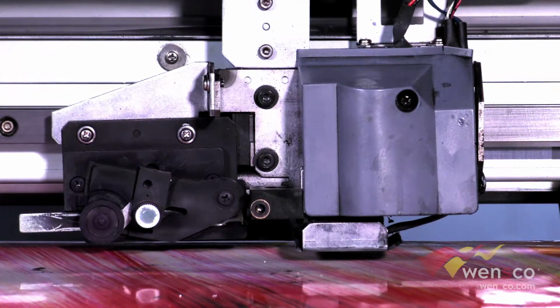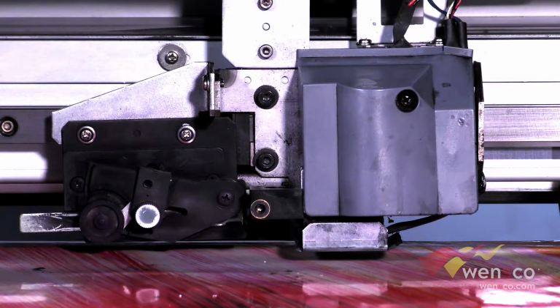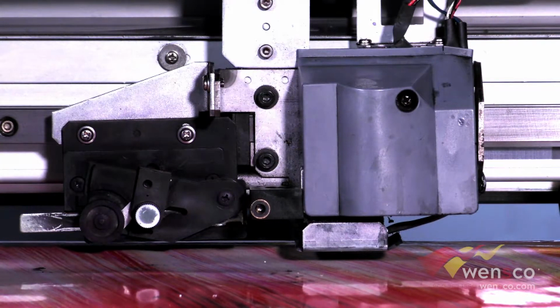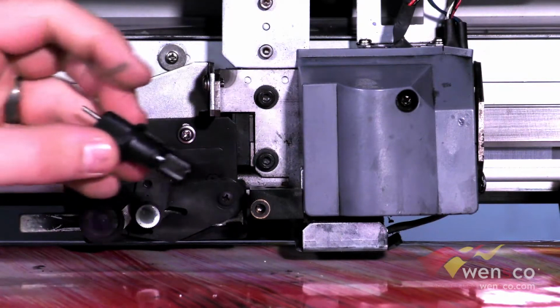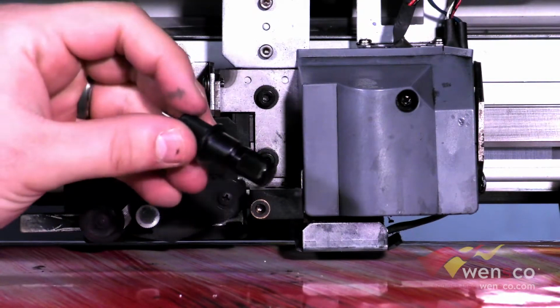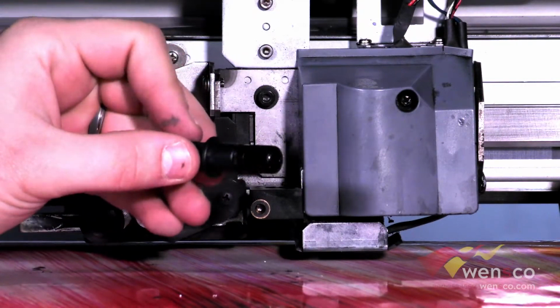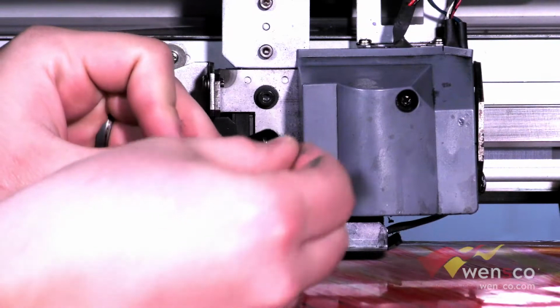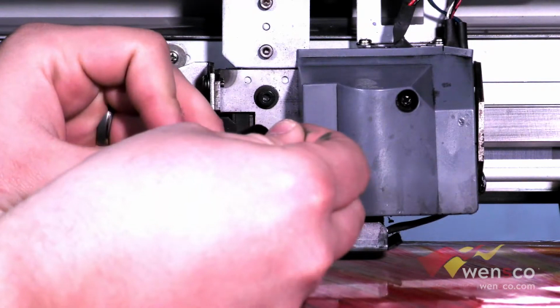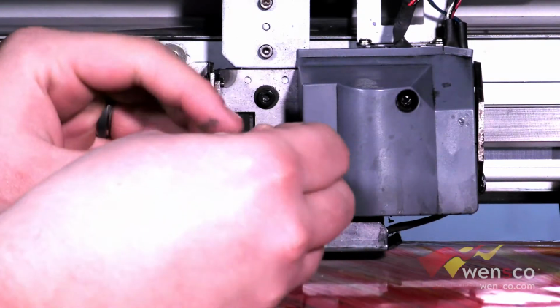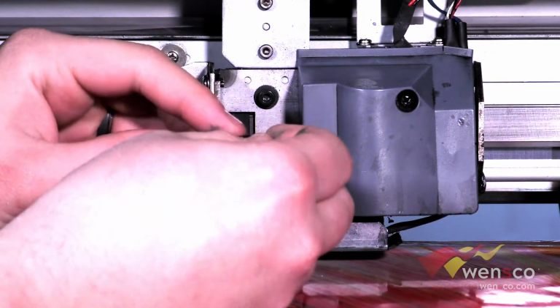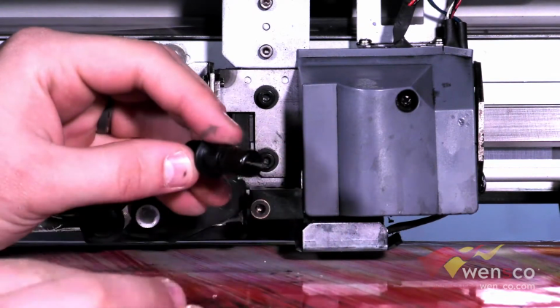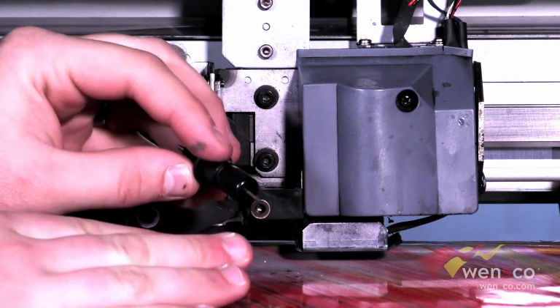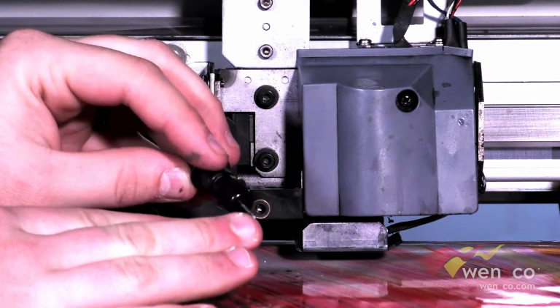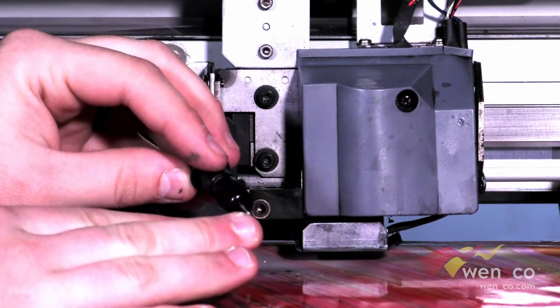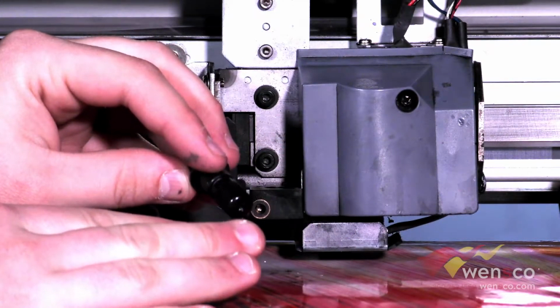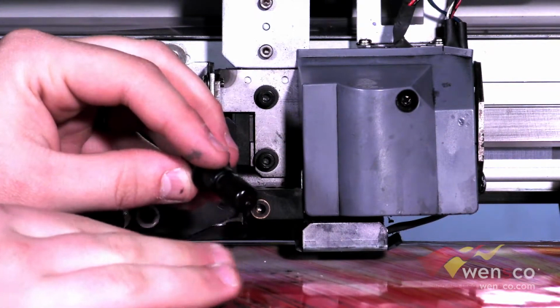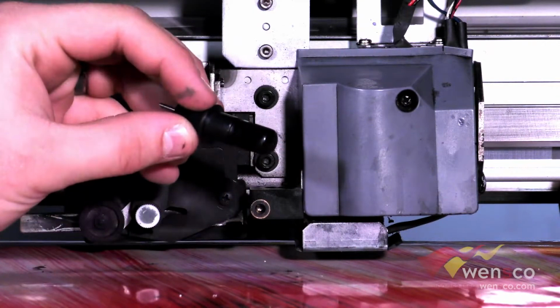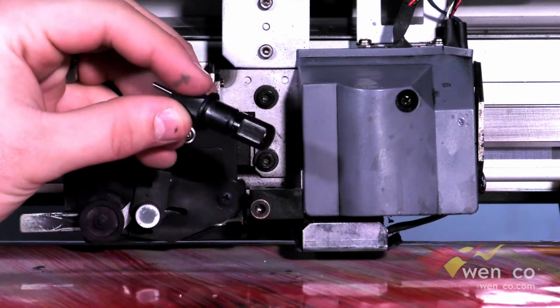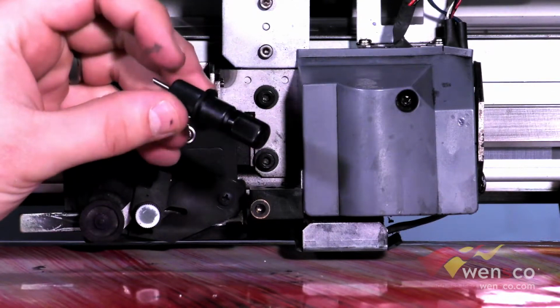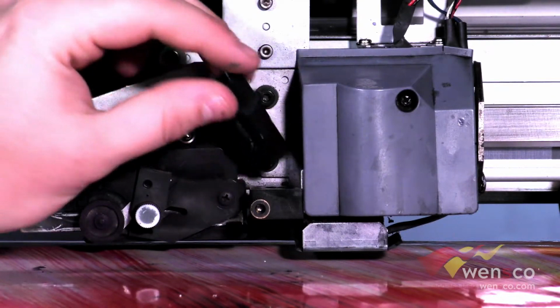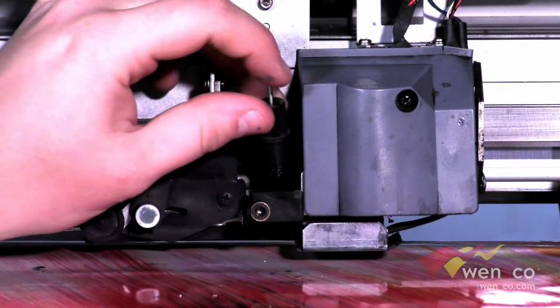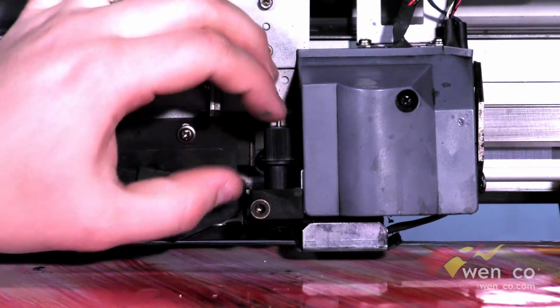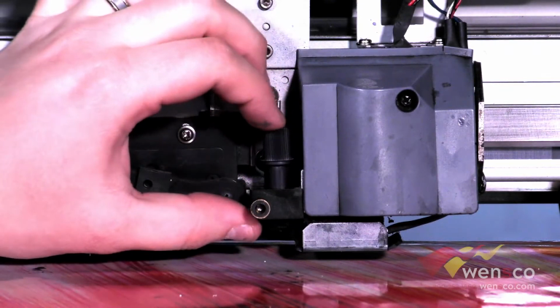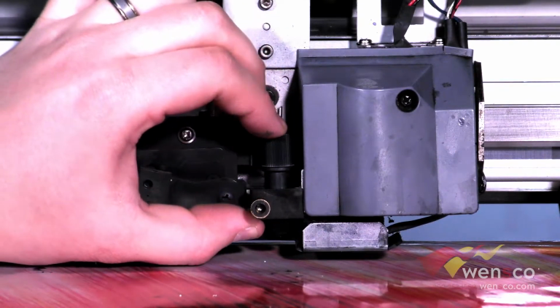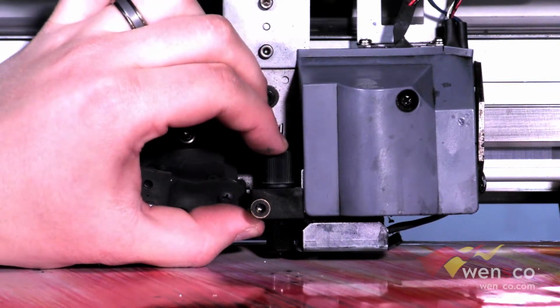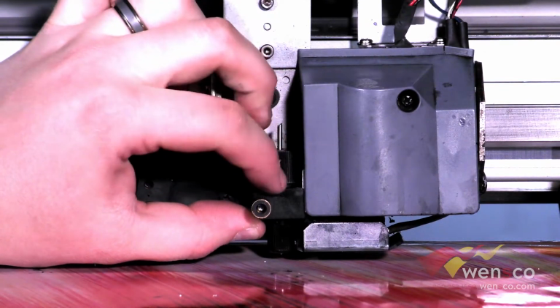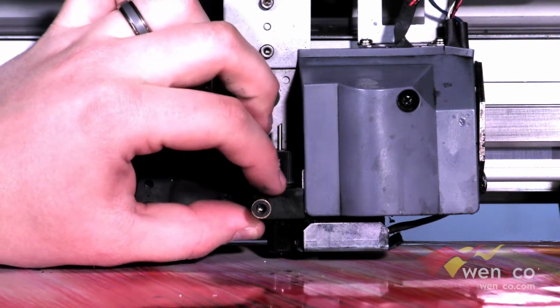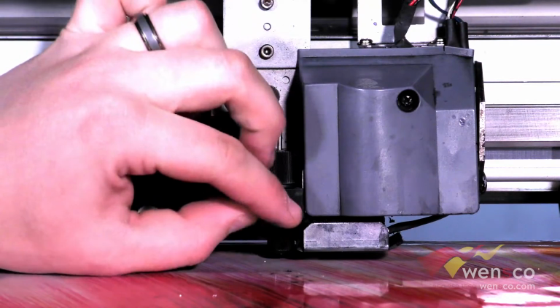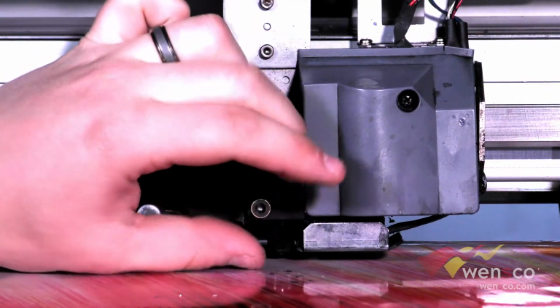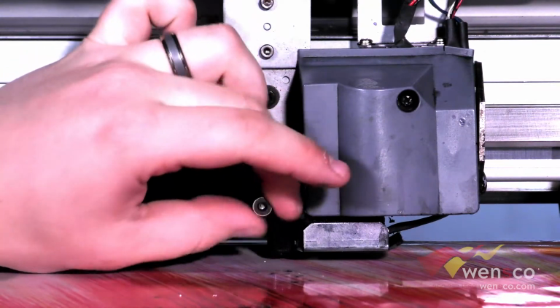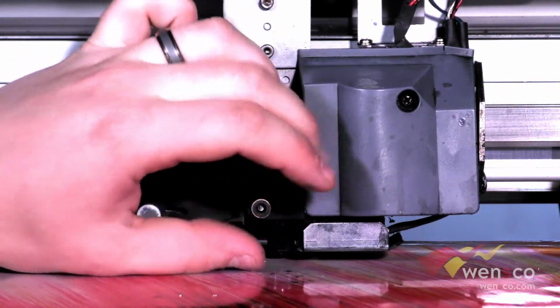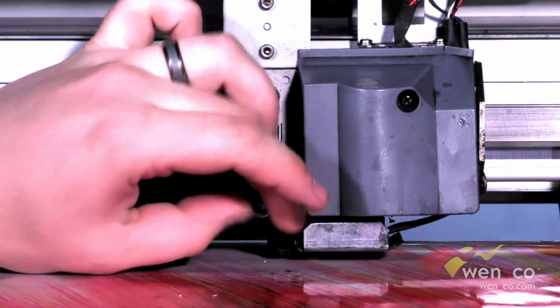Once you get a new blade all you are going to need to do is slide it in. It is a magnet so basically as soon as it slides in it should click back in there. Once you hear the click you should be good. Then you can slide this all the way in, make sure it is nice and flush, and then tighten this screw.